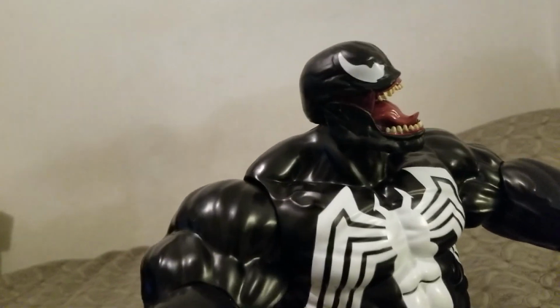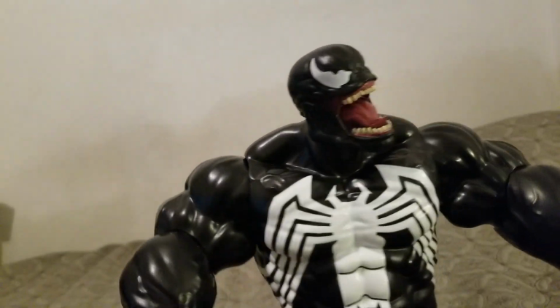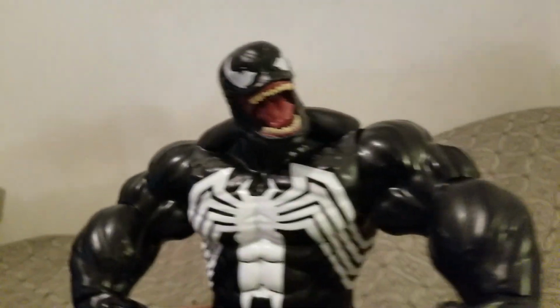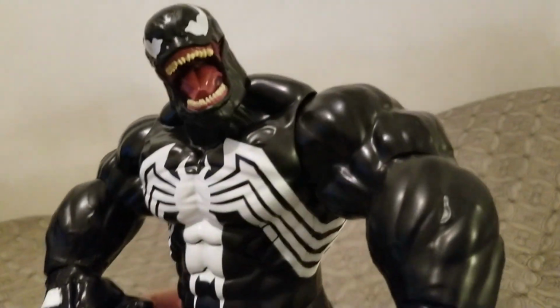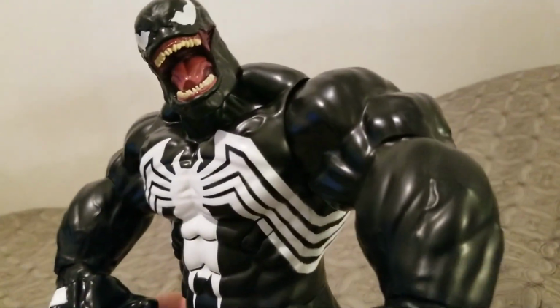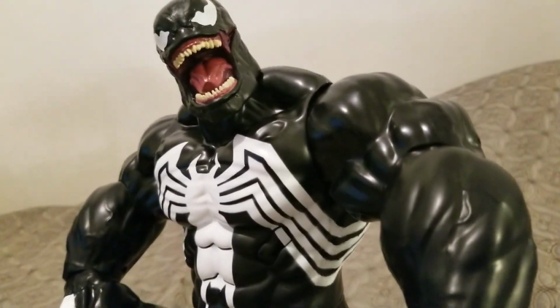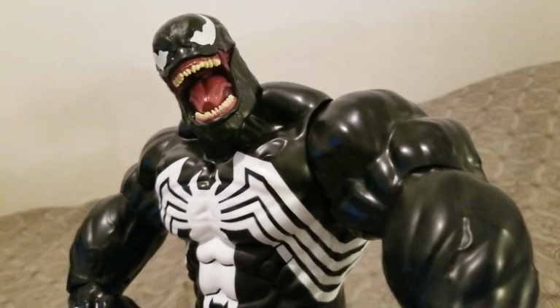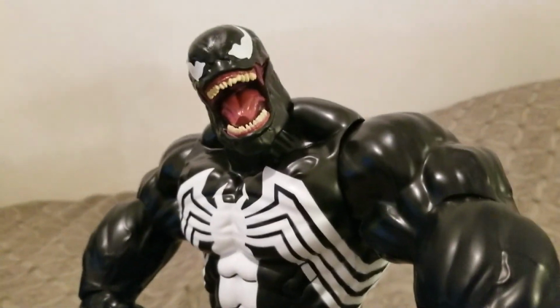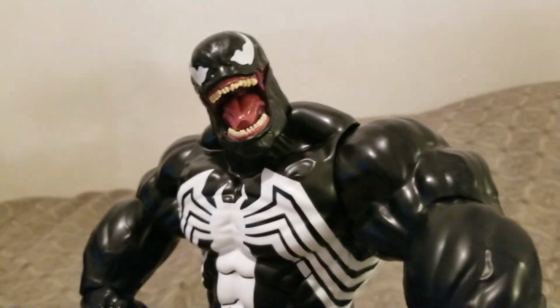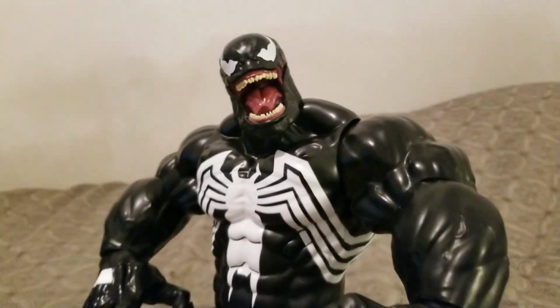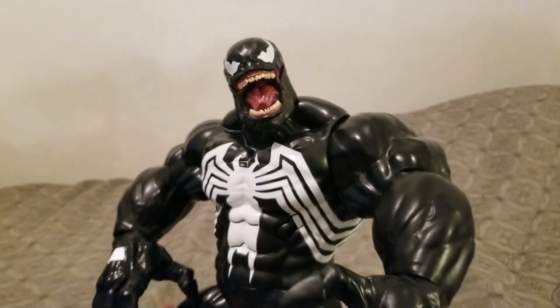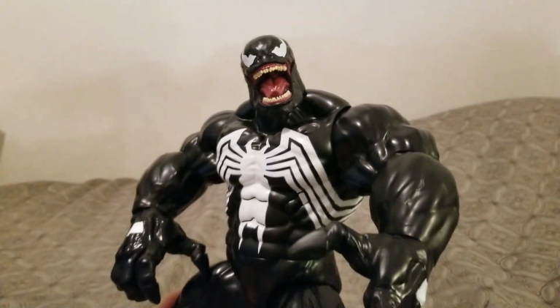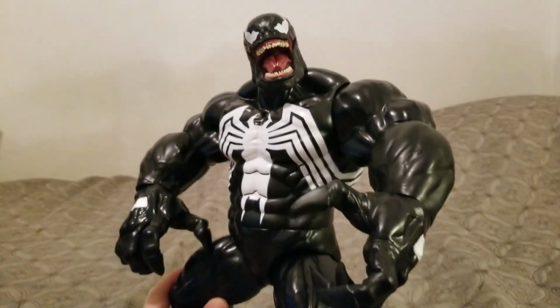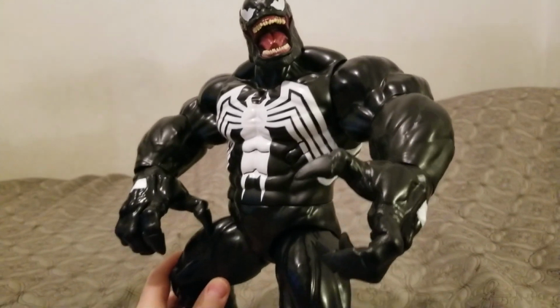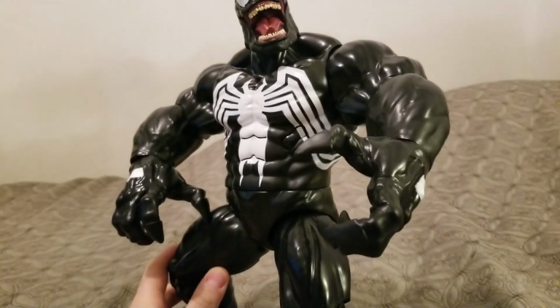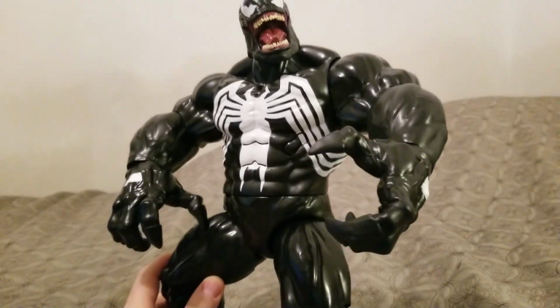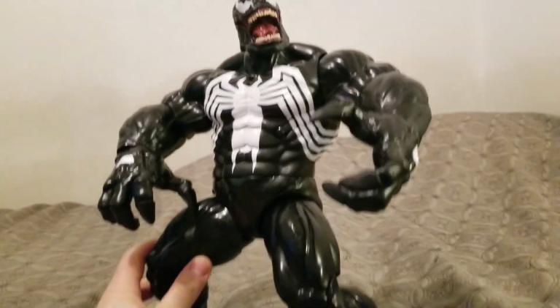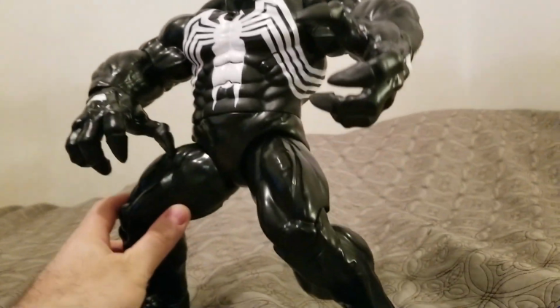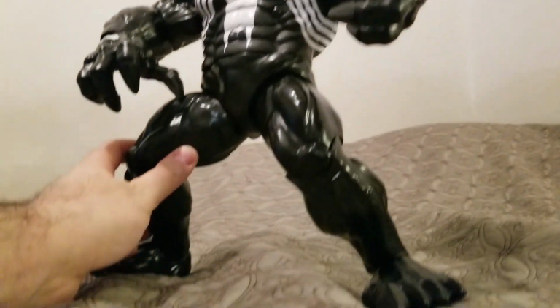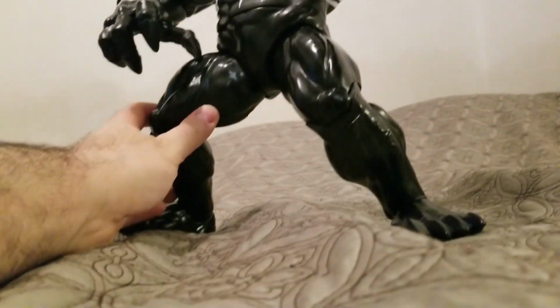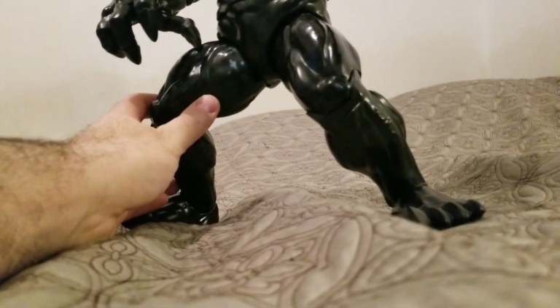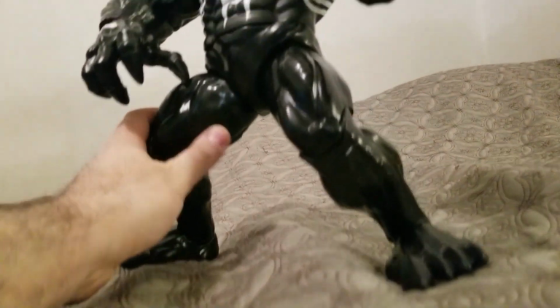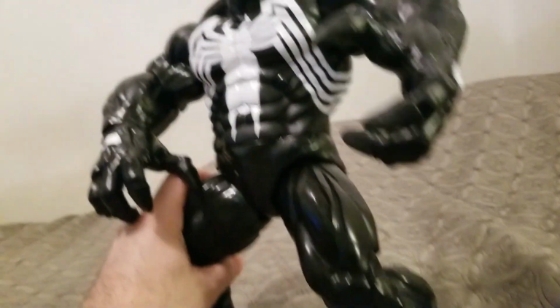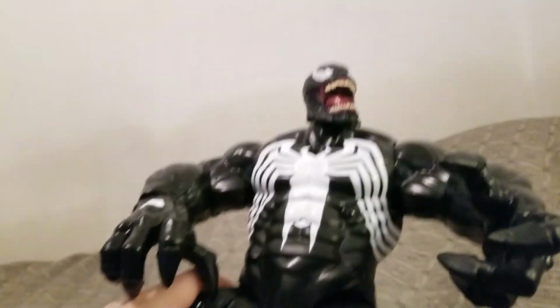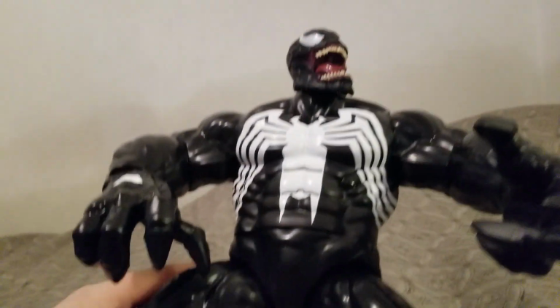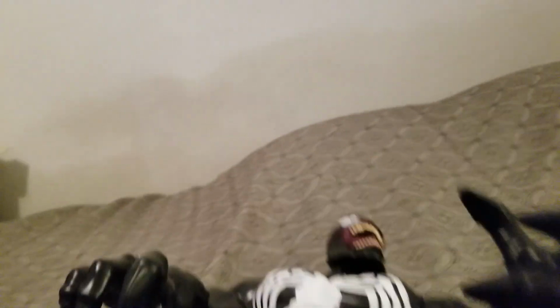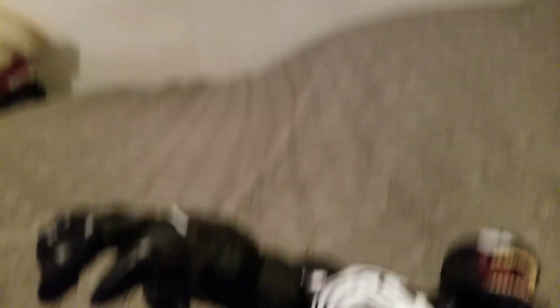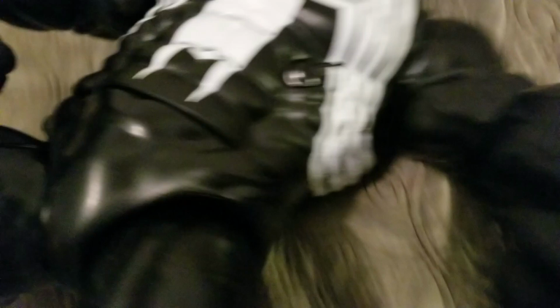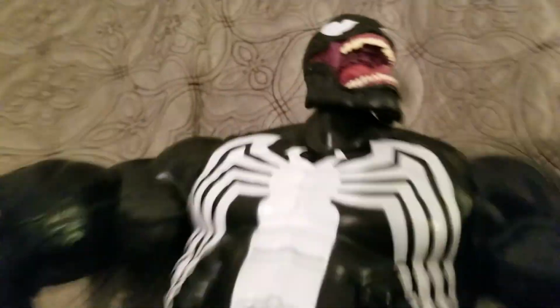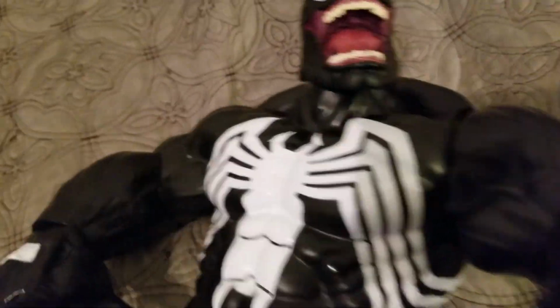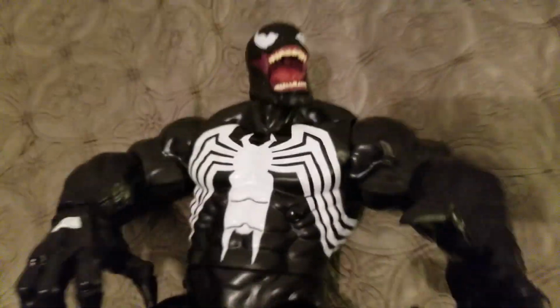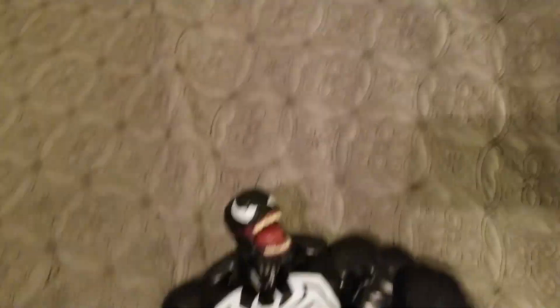Make sure to follow and subscribe for updates, guys. This is comic book artist, writer, and director Greg Weick from BeyondComics.tv. And check out this poseability, by the way. I just want you guys to see how cool this is.